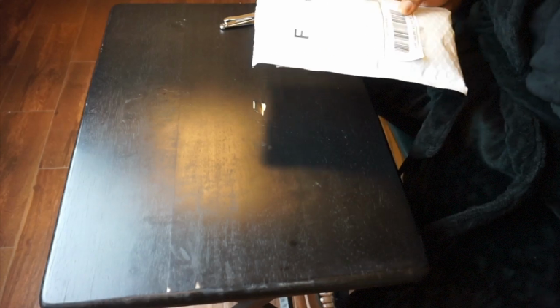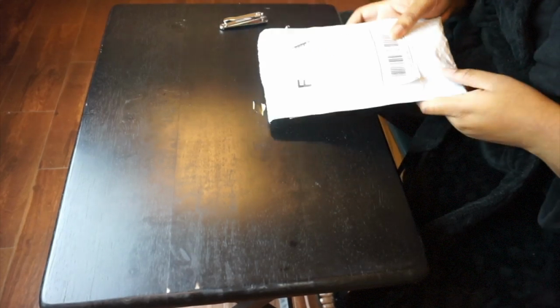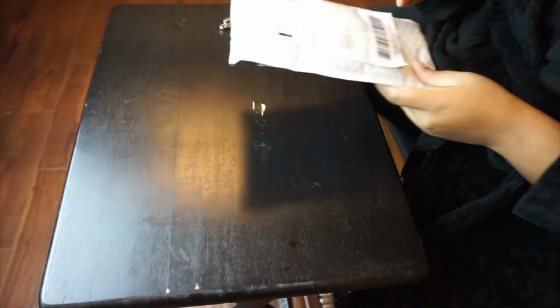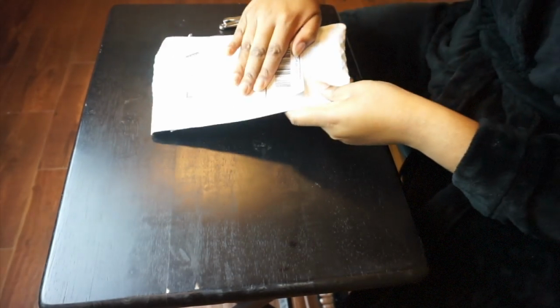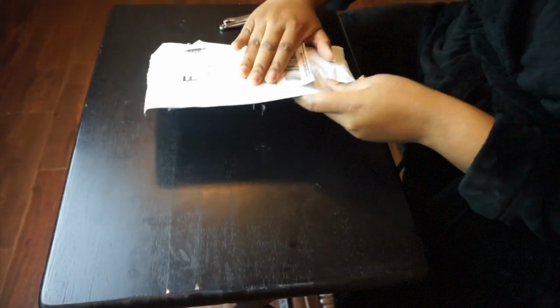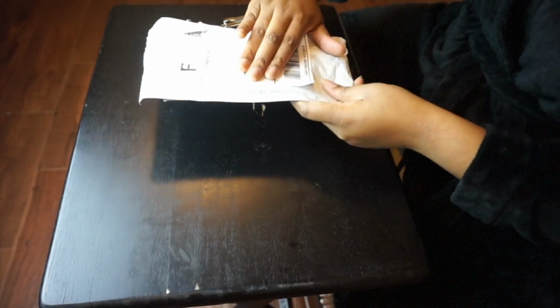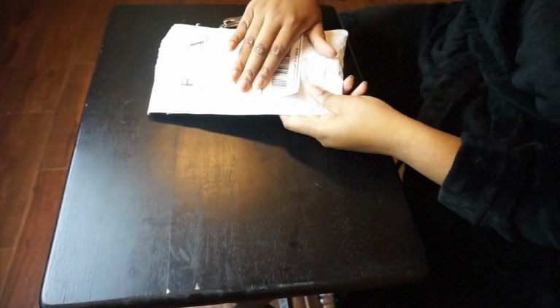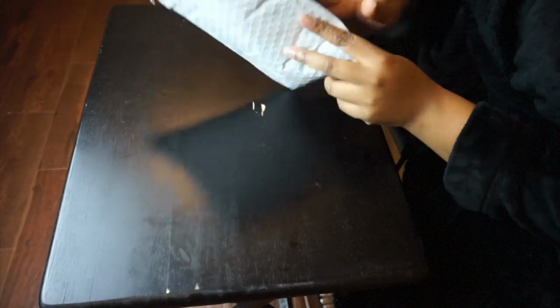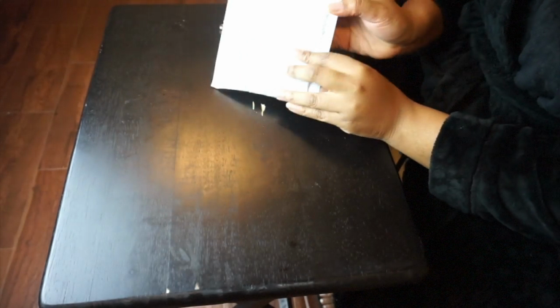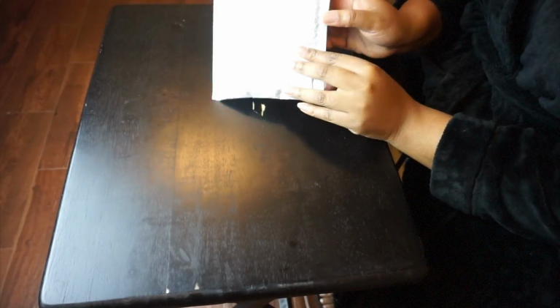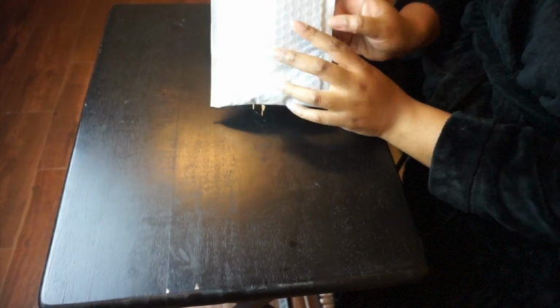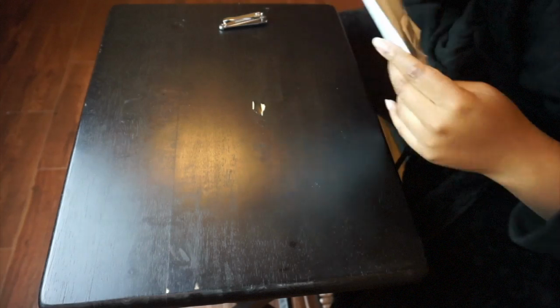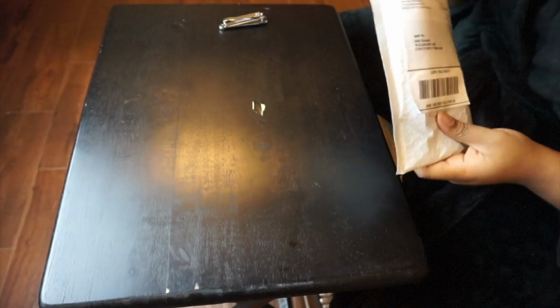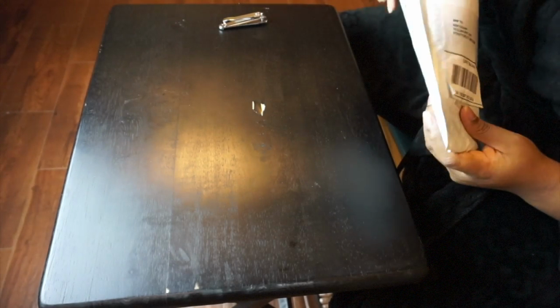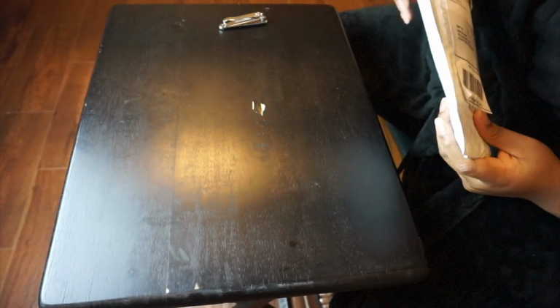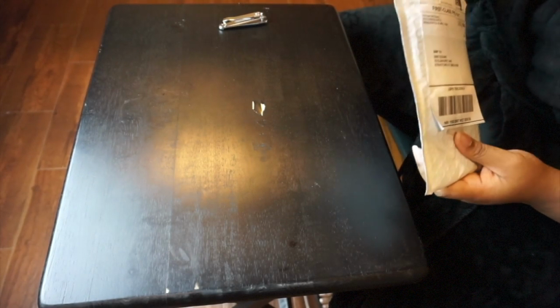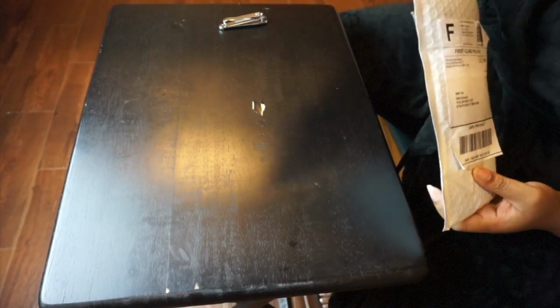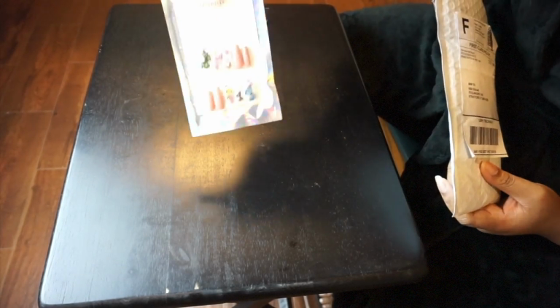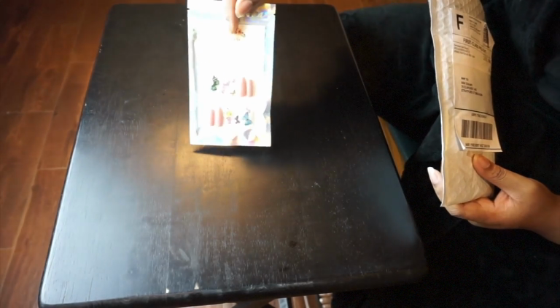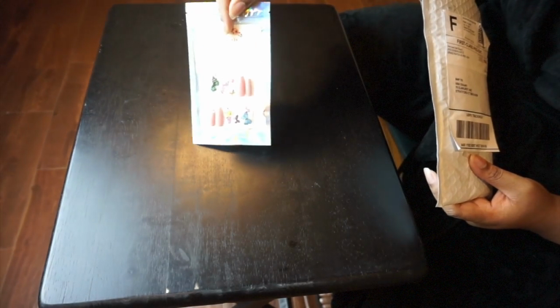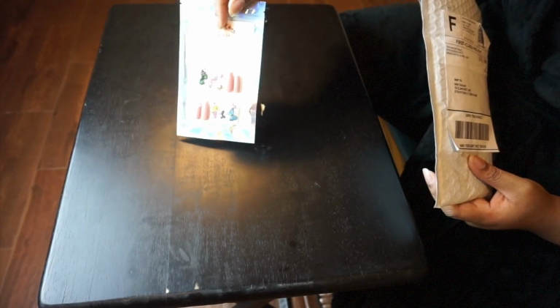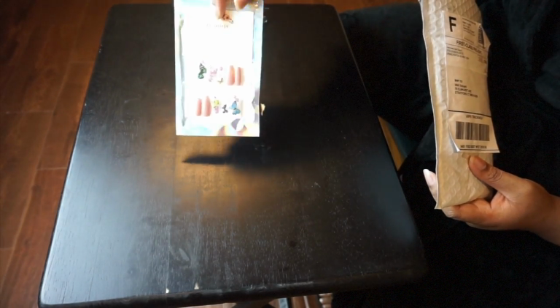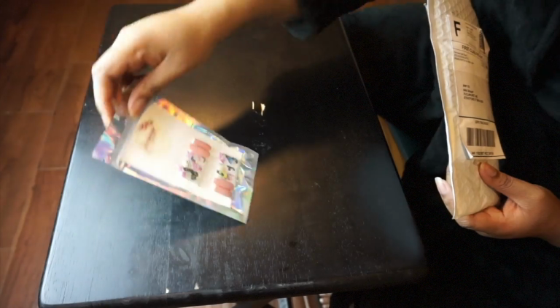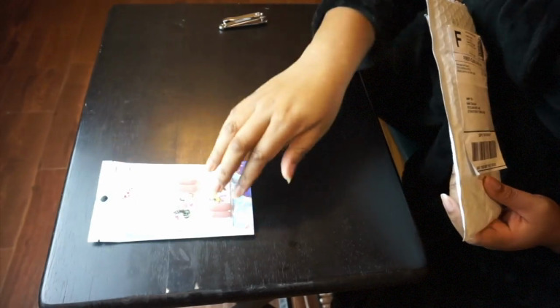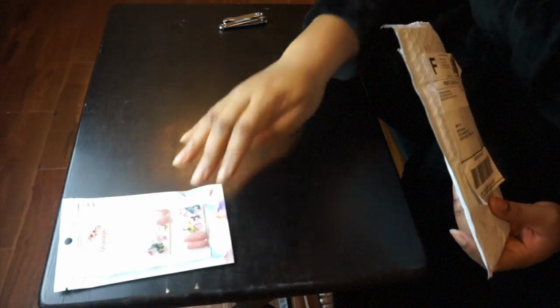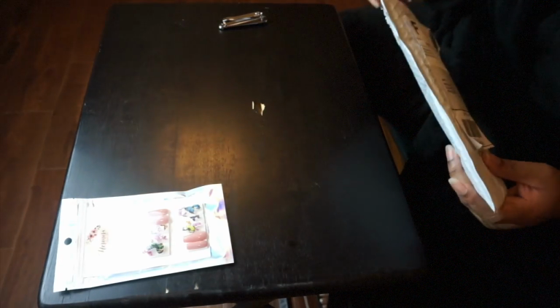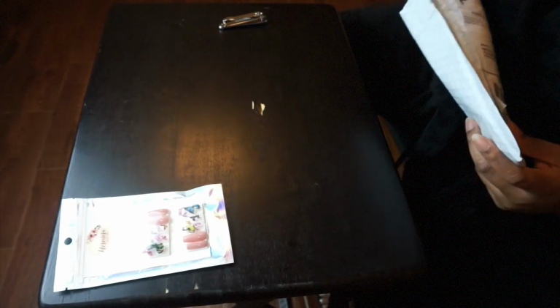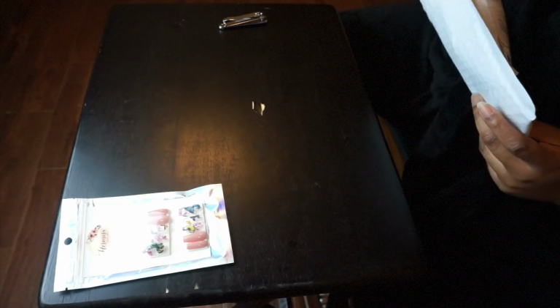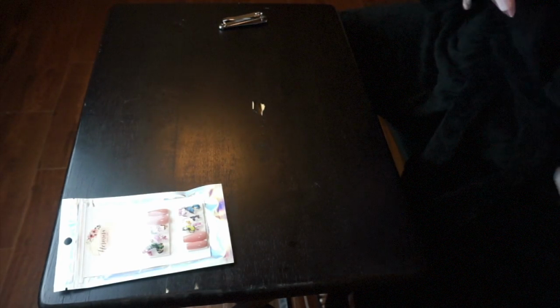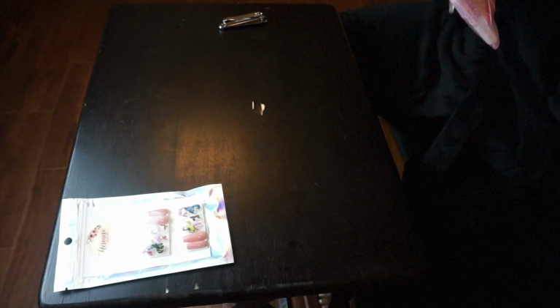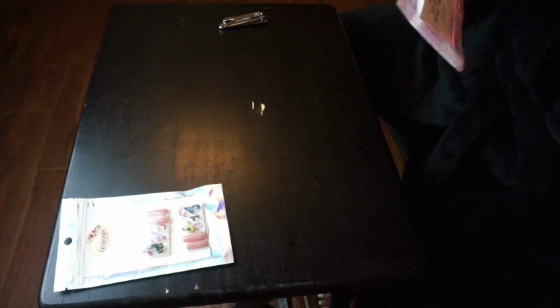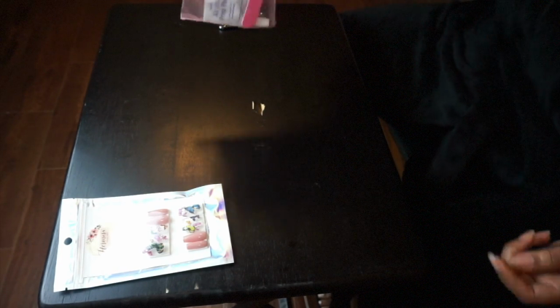Hey guys, thank you for coming back to my channel. Today I'm showing you these press on nails I've gotten from Hermosa Nail Supply. These are in Butterfly Breeze, and I will of course include the link down below.